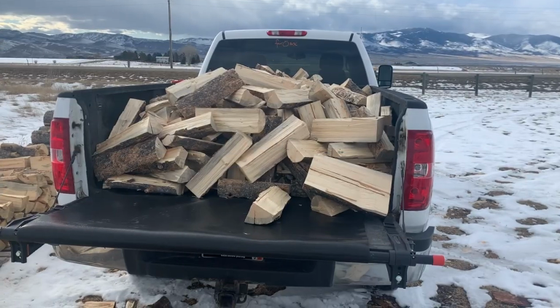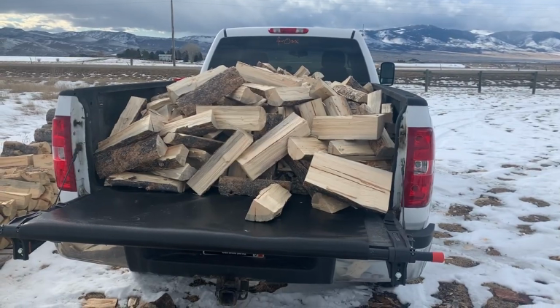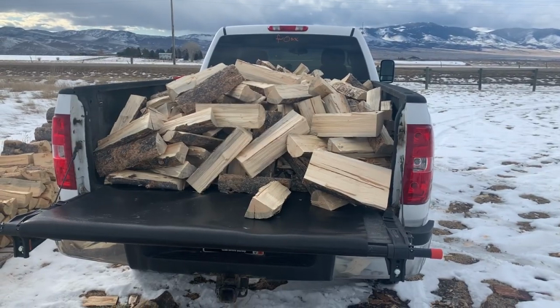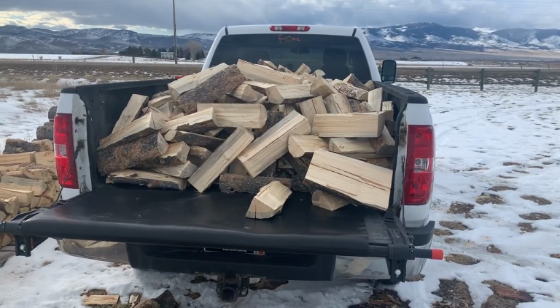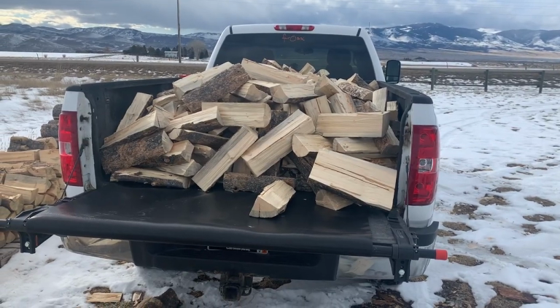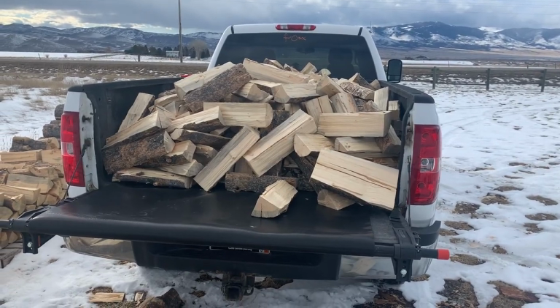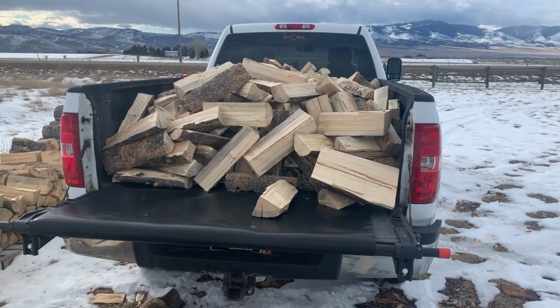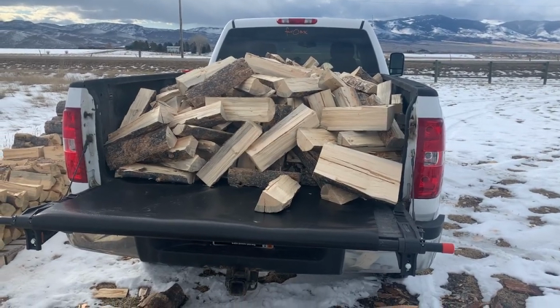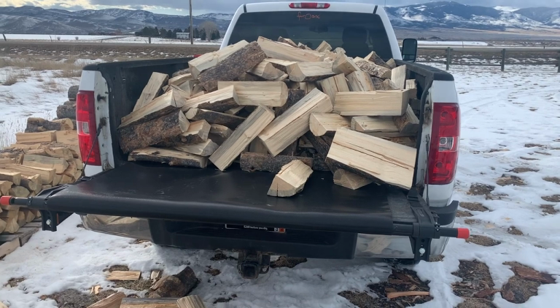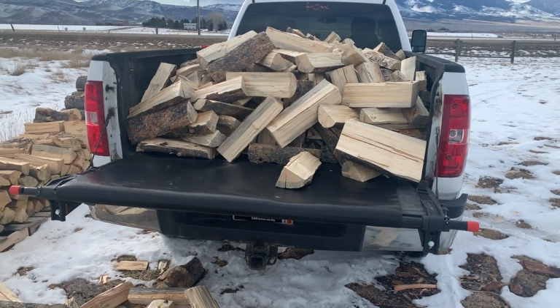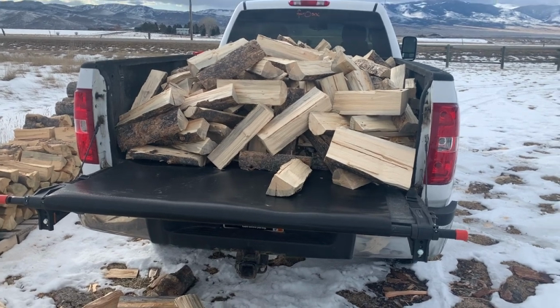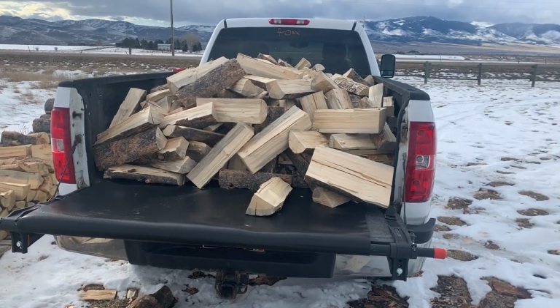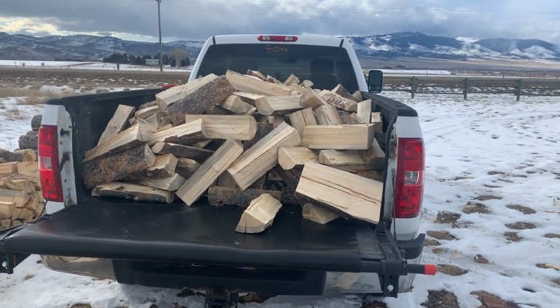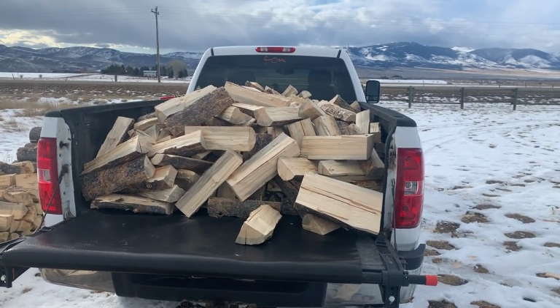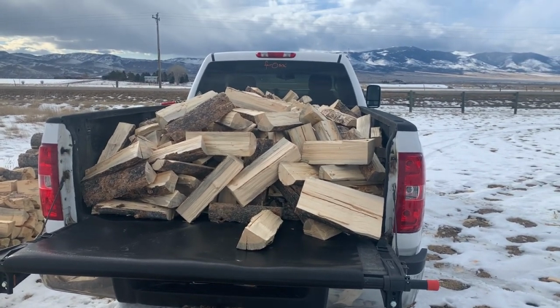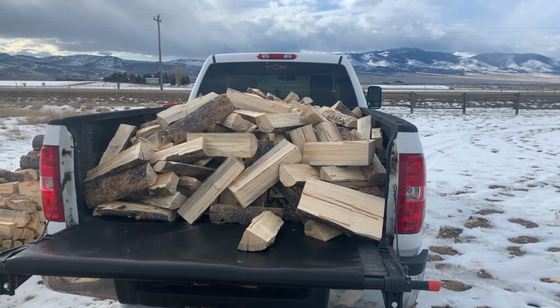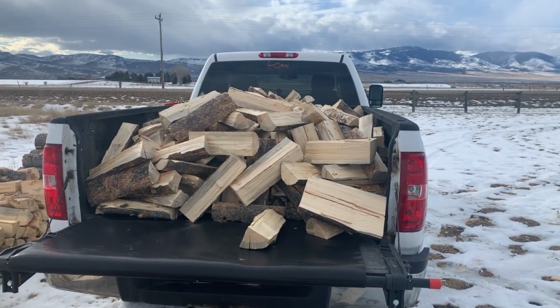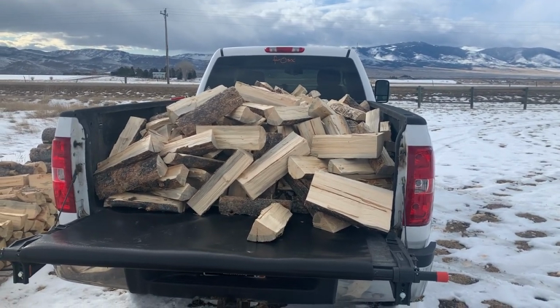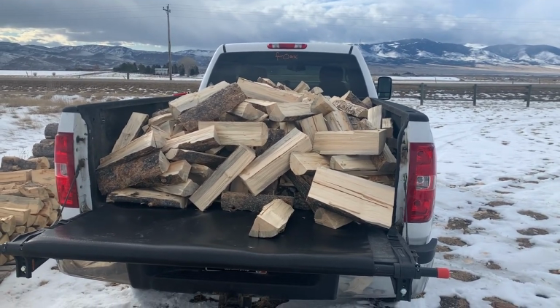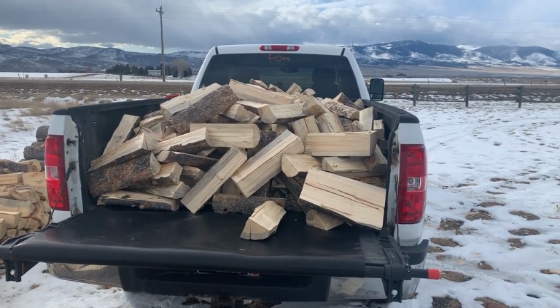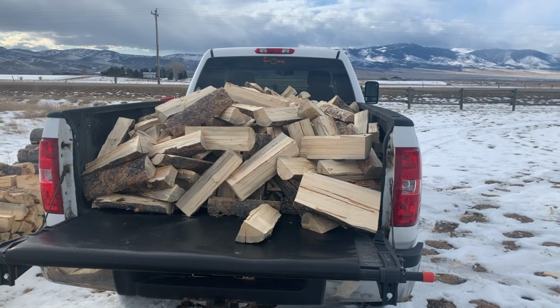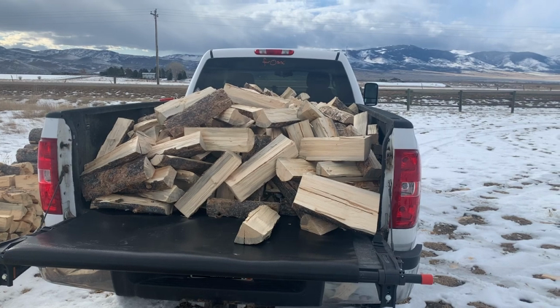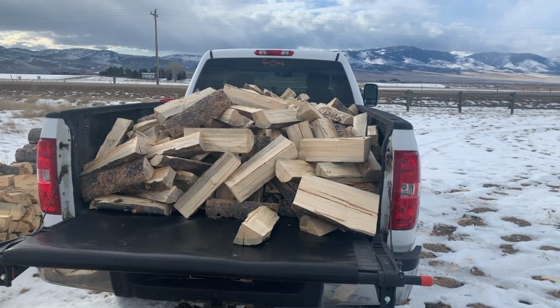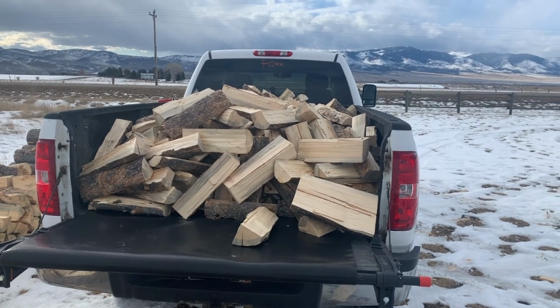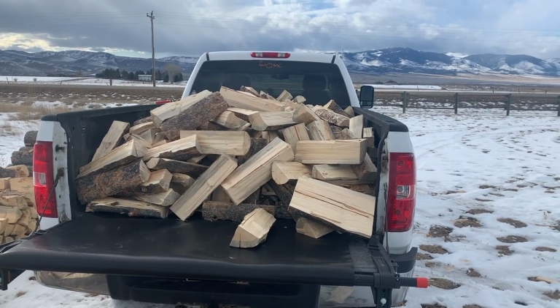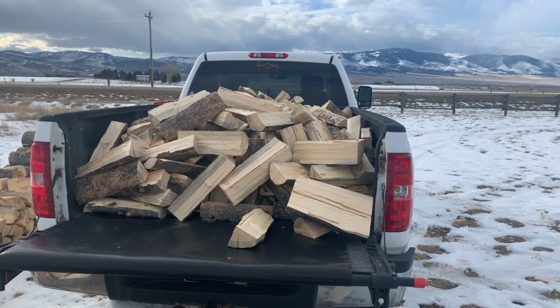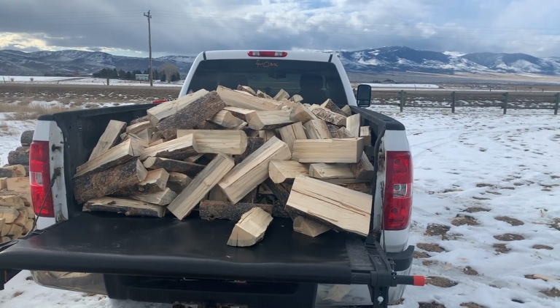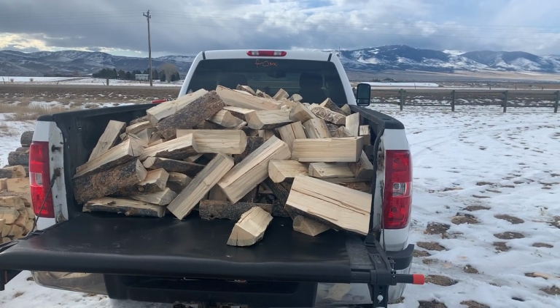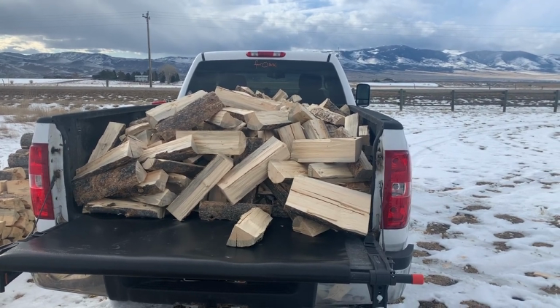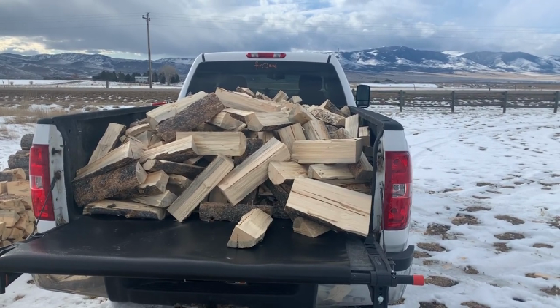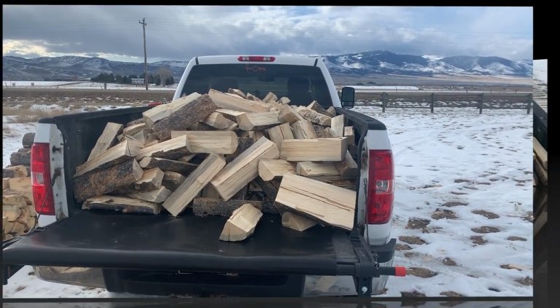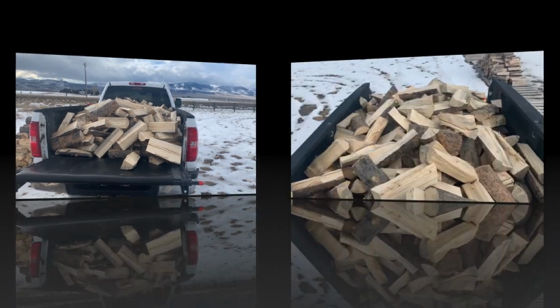Alright, so I got home and I got the unloader ready to go. I think I'll set the camera up on the roof of the truck because I don't have my tripod or anything with me, so I'll stand it on the roof of the truck and we'll see how it comes out. I'll see you back in a sec.